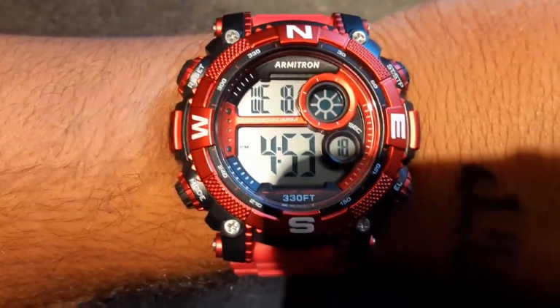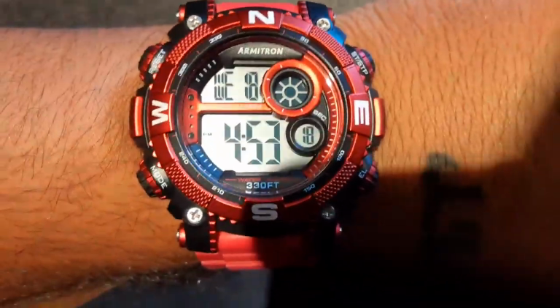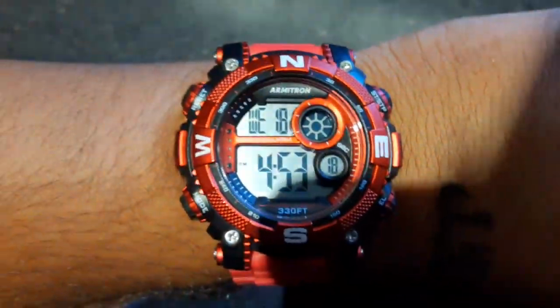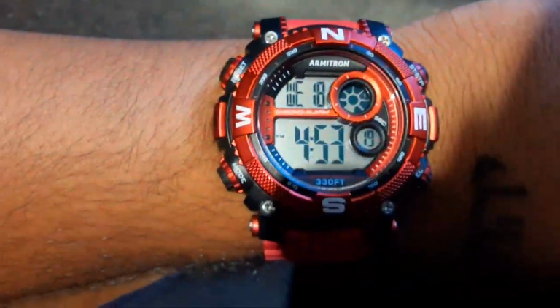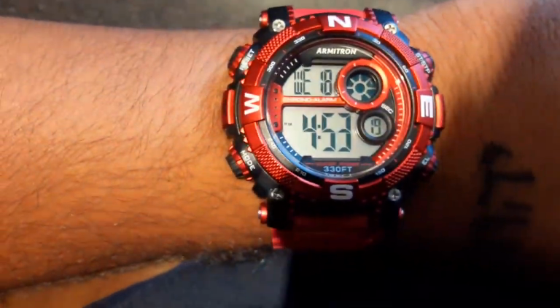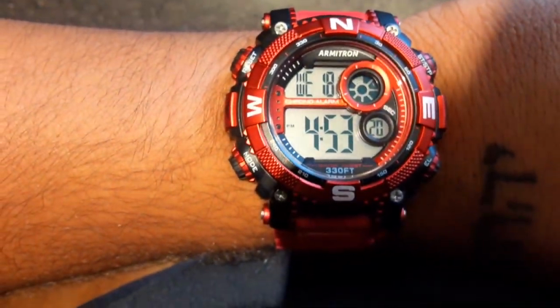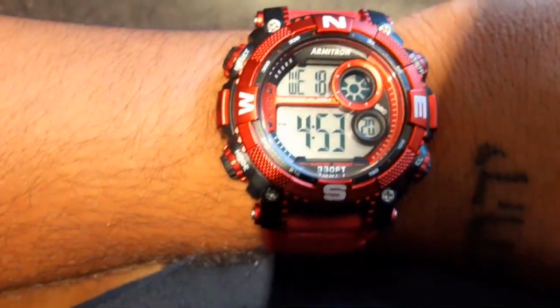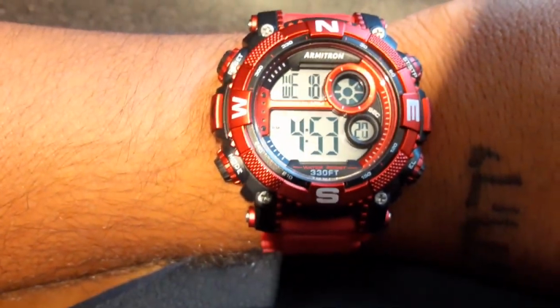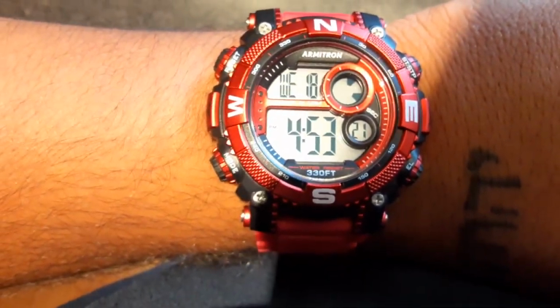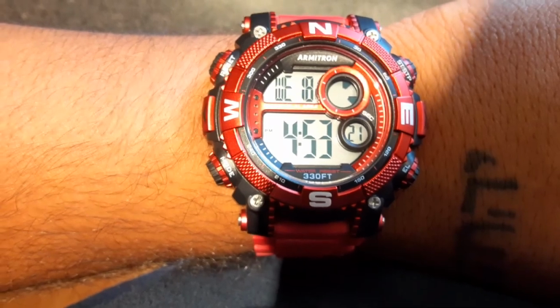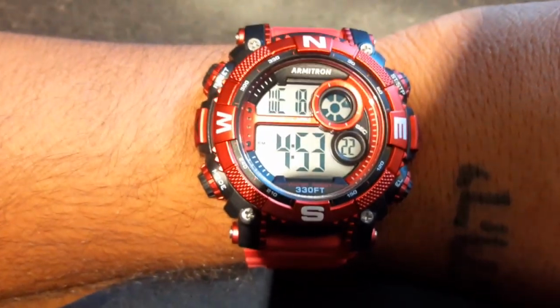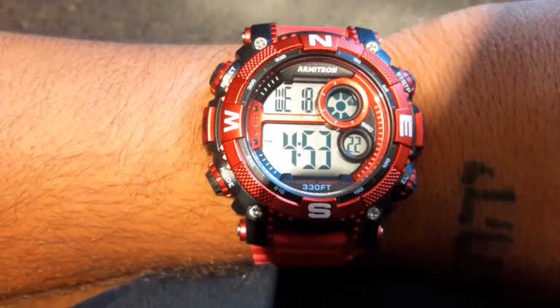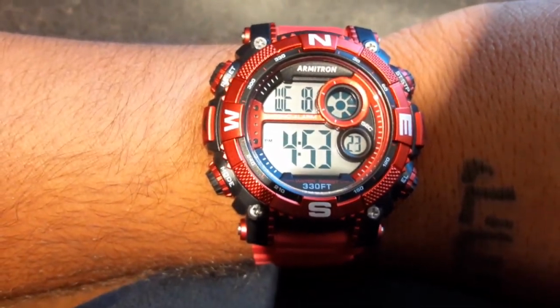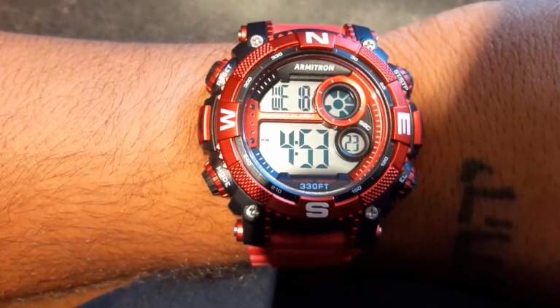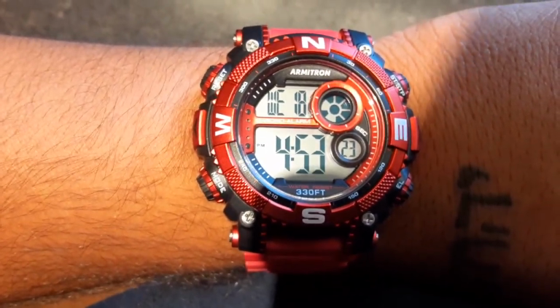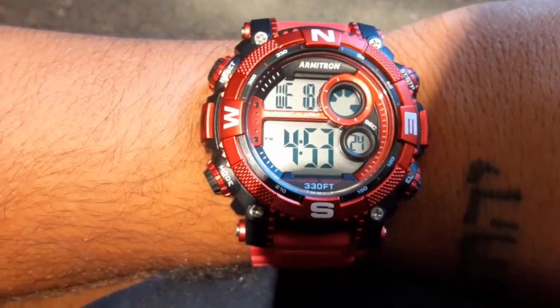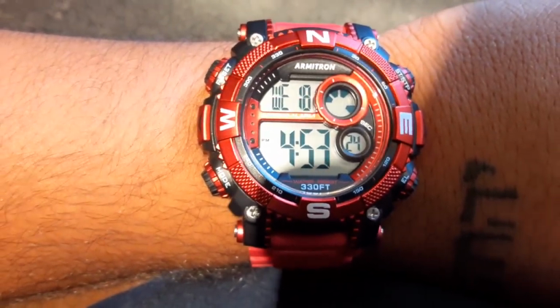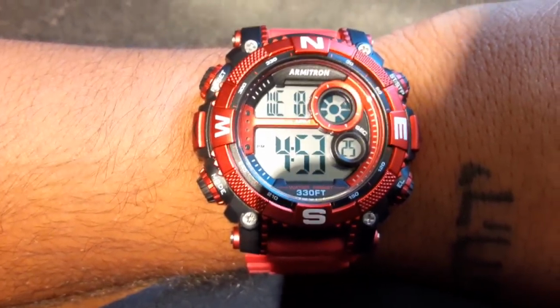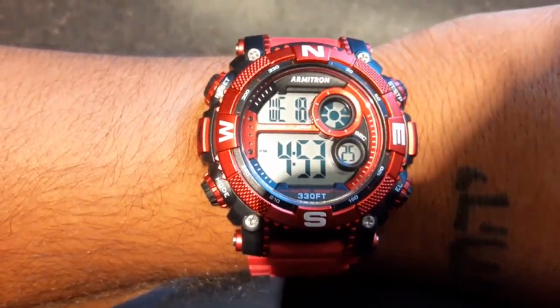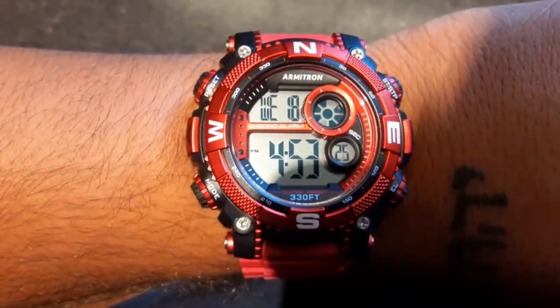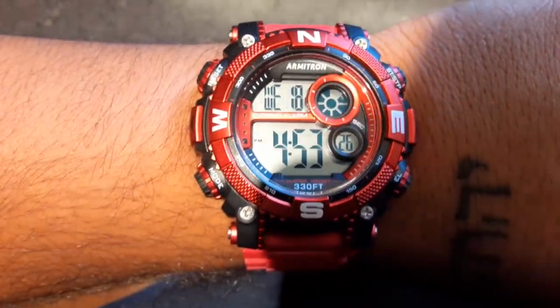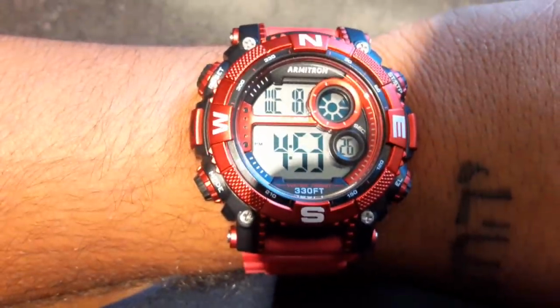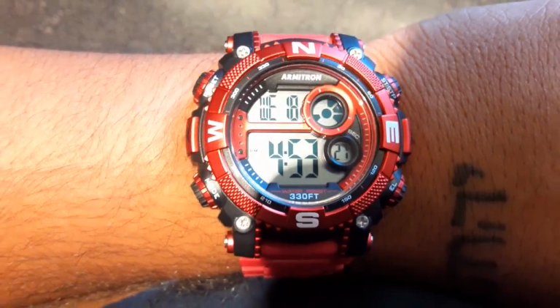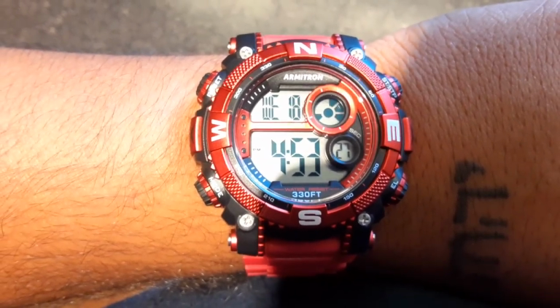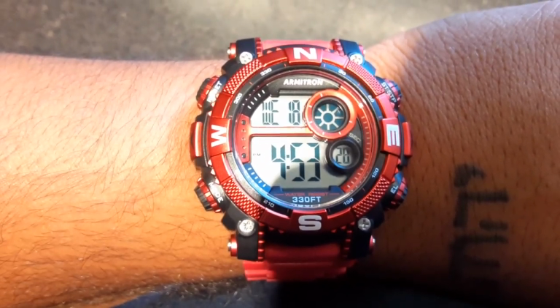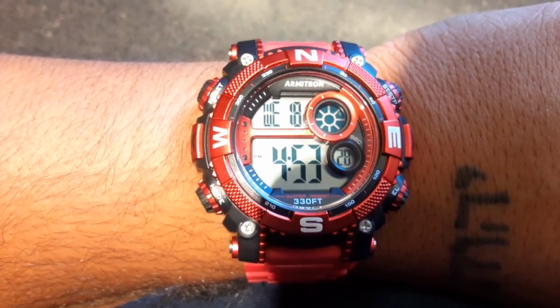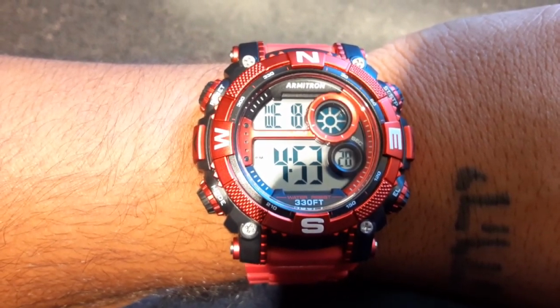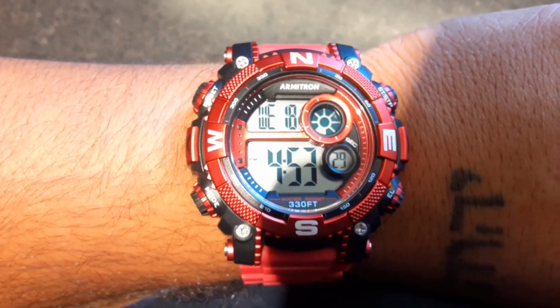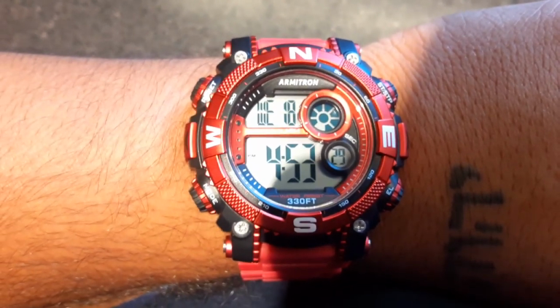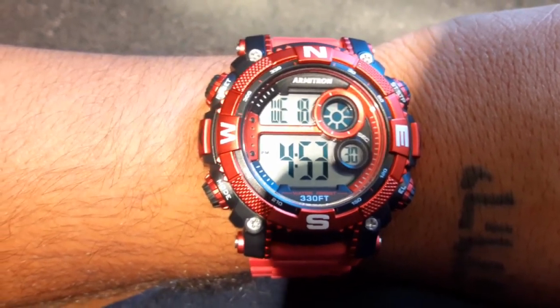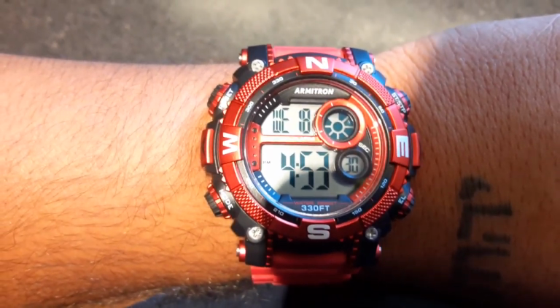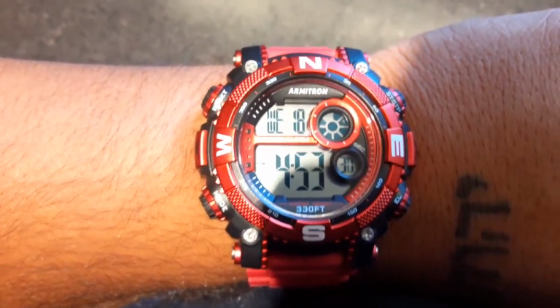Okay guys, 30 seconds — how to set your Armatron button watch. Extremely easy, extremely fast. Make sure you share the video in appreciation. All you're gonna do to get into the system is hold down...